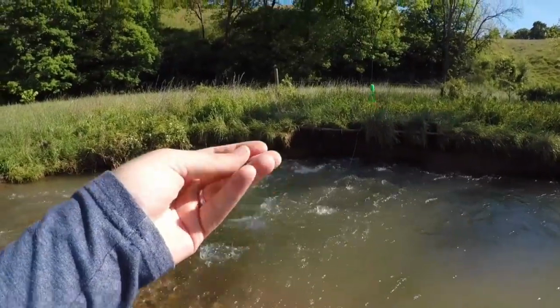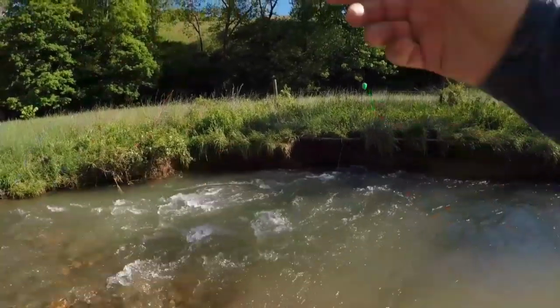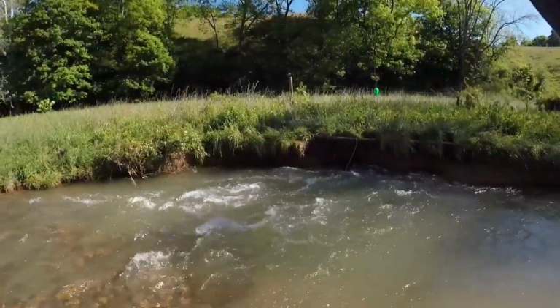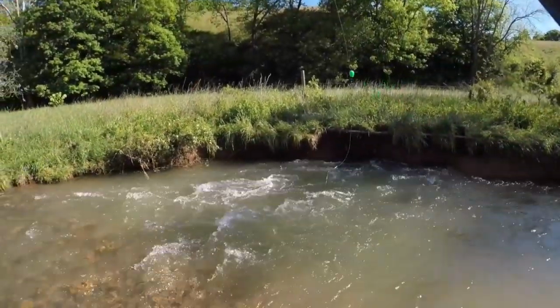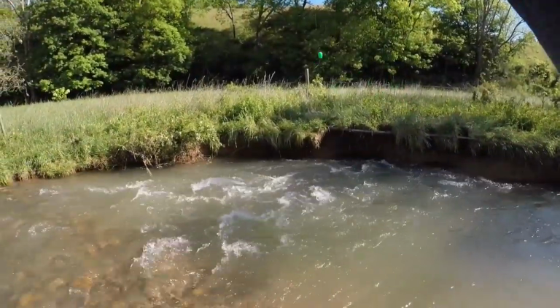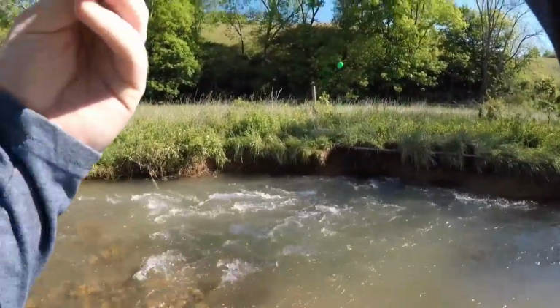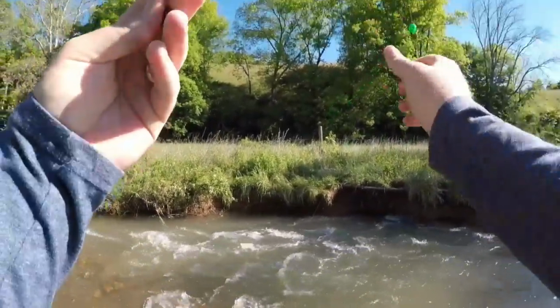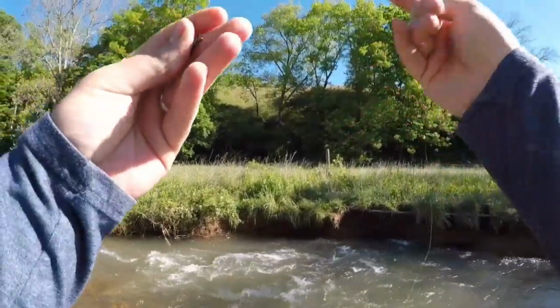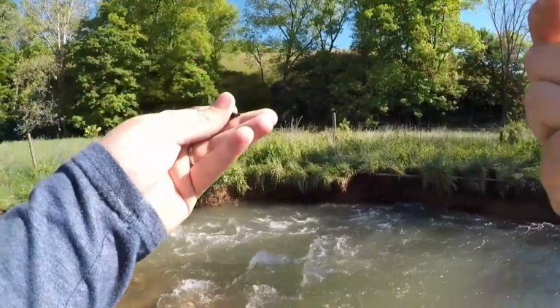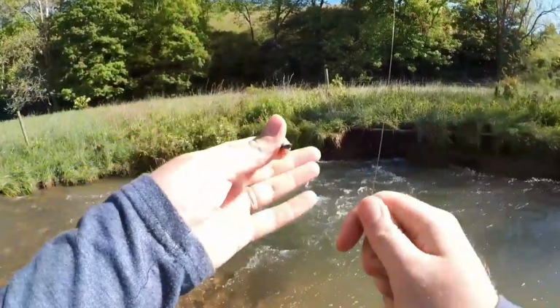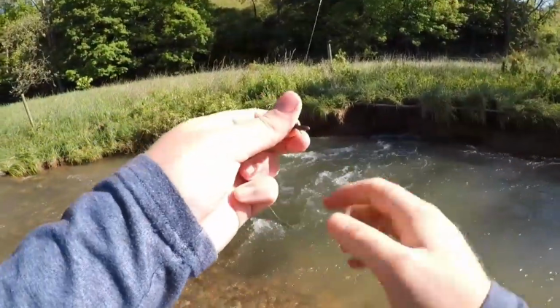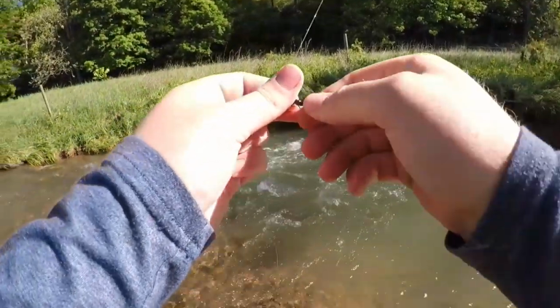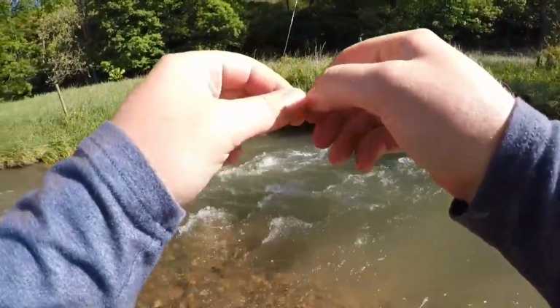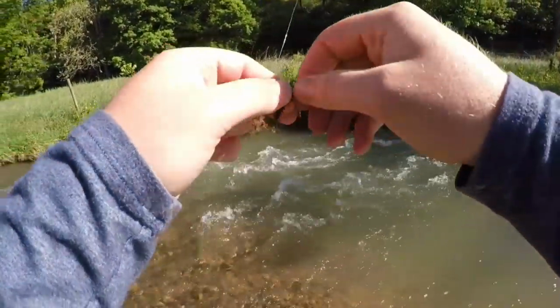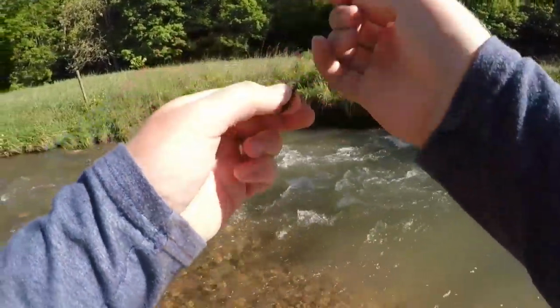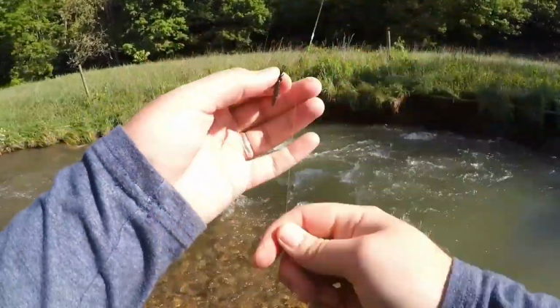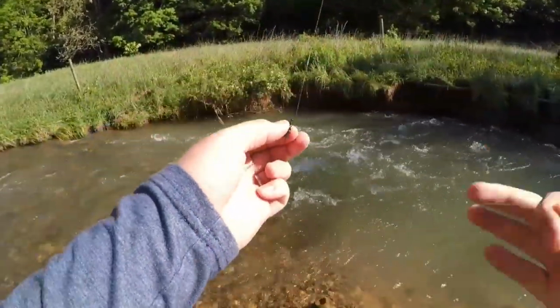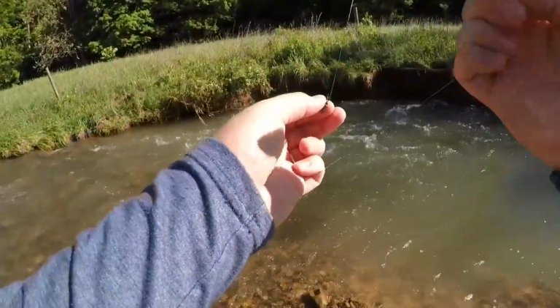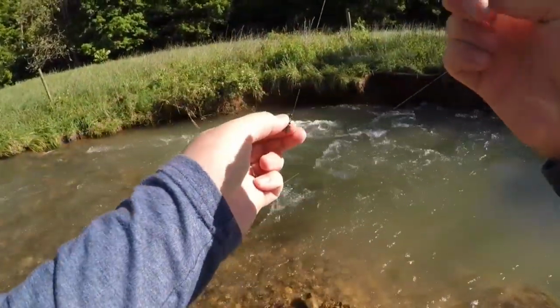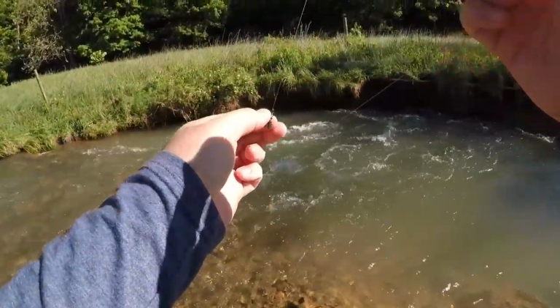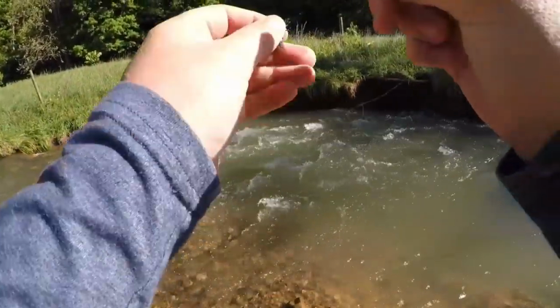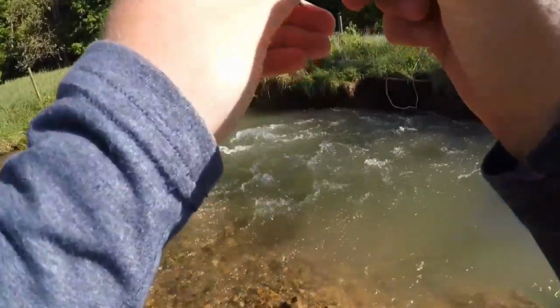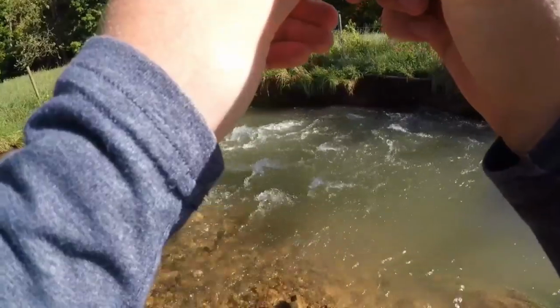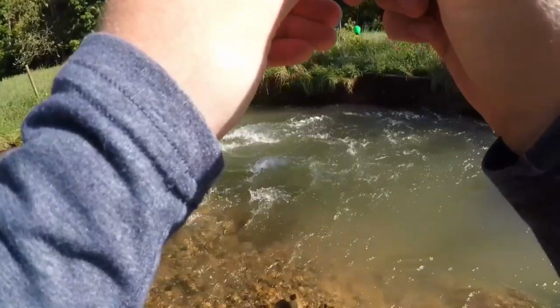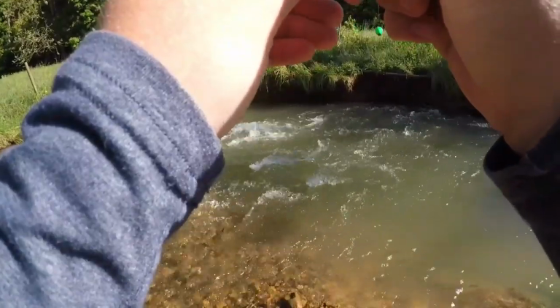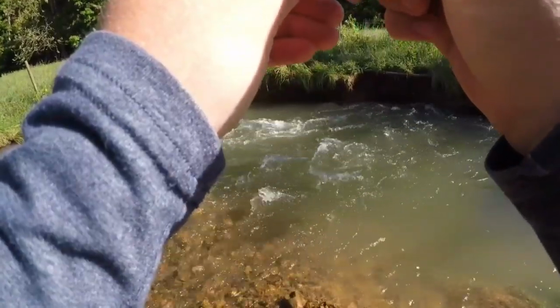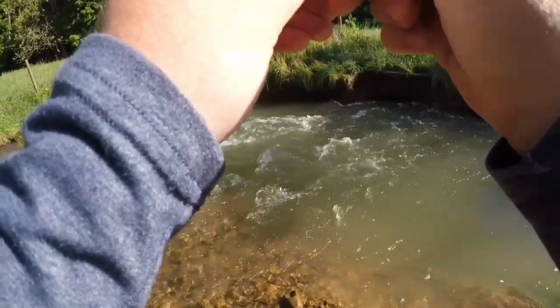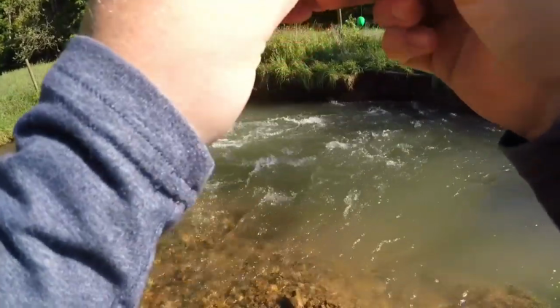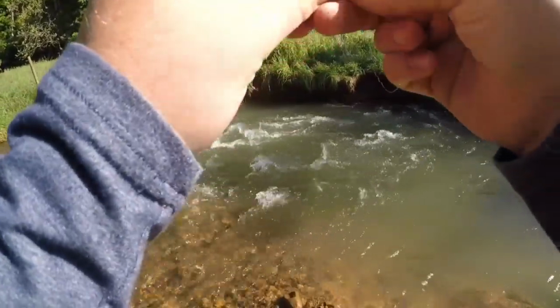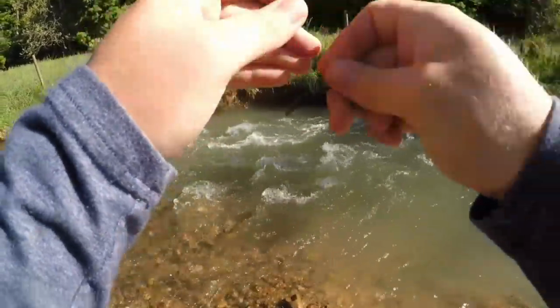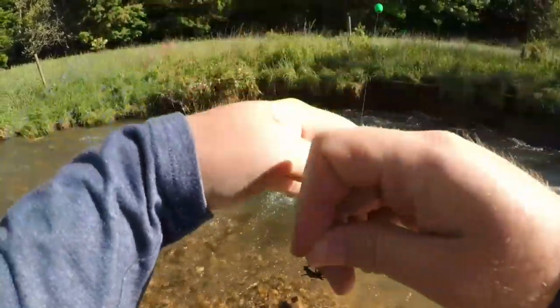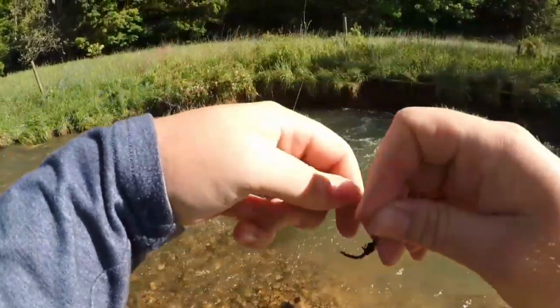When we cast this thing out it'll look just like that down there in the water. We're going to fish it on a float and drift it around for a while, then we may try some jigging and we'll just see how the helgrammite fares on the creek today. Let's get this thing tied on and get after it.